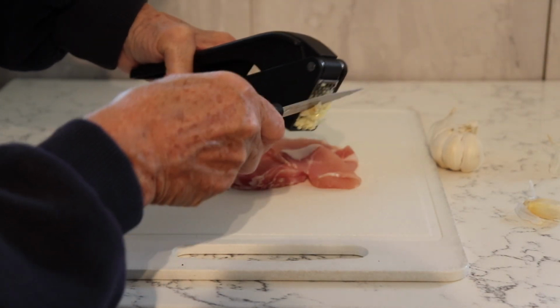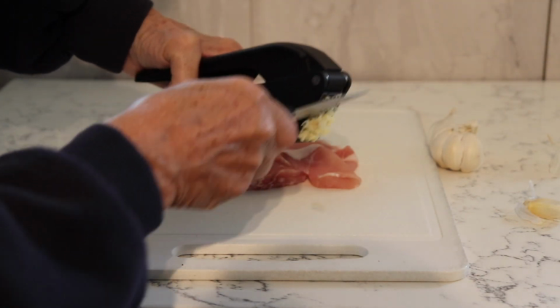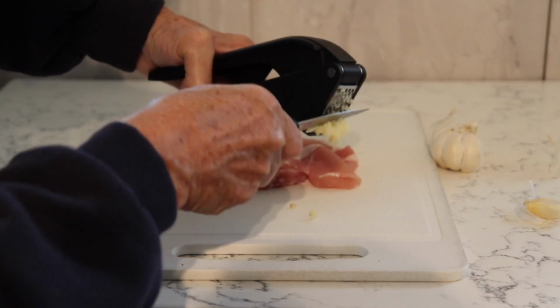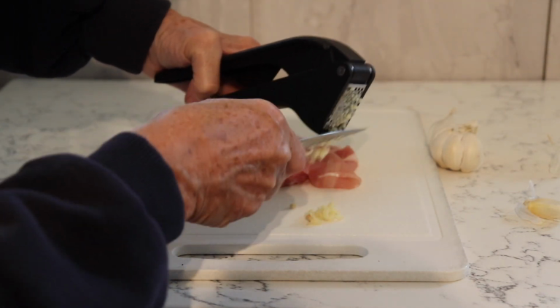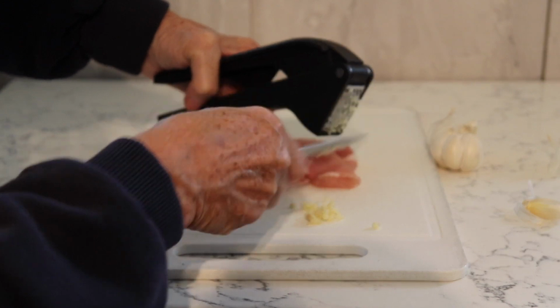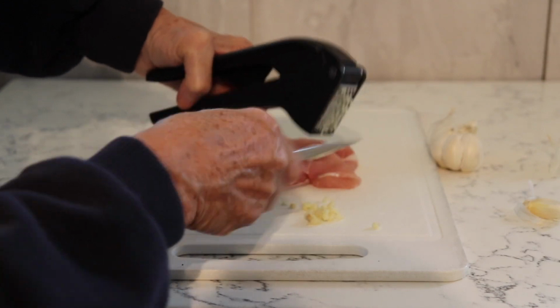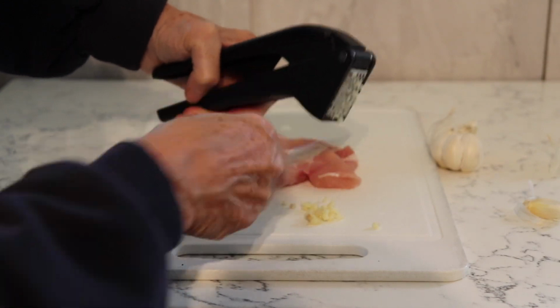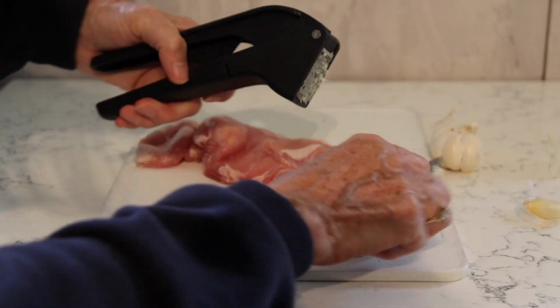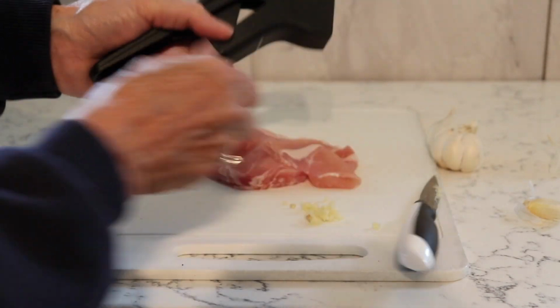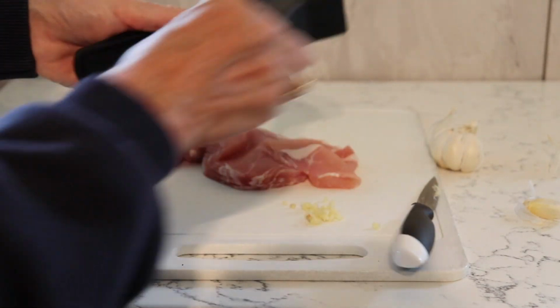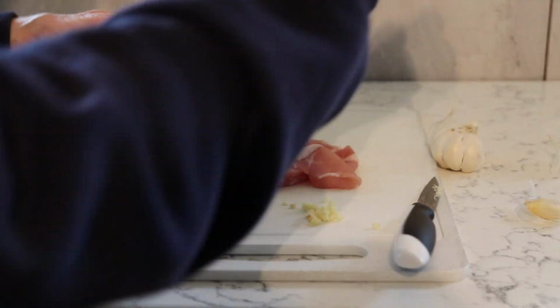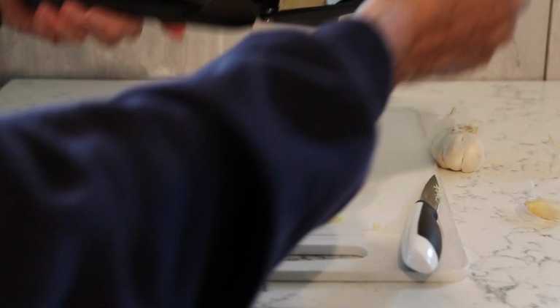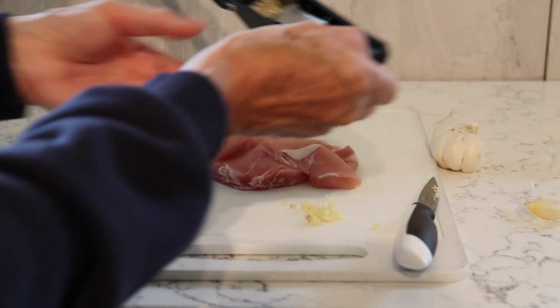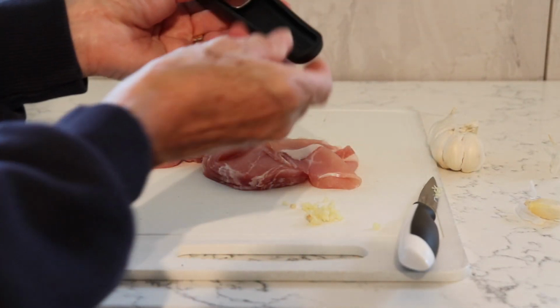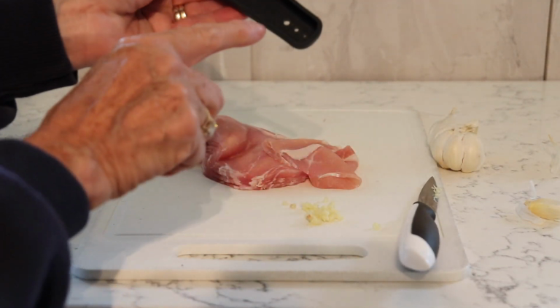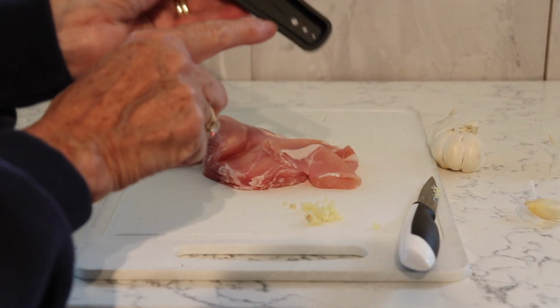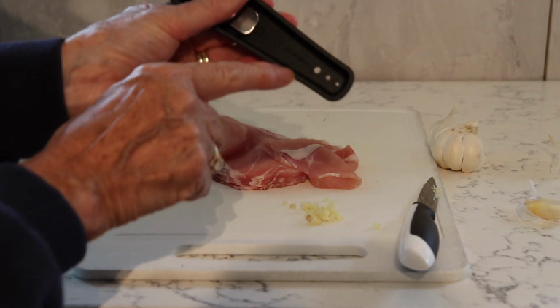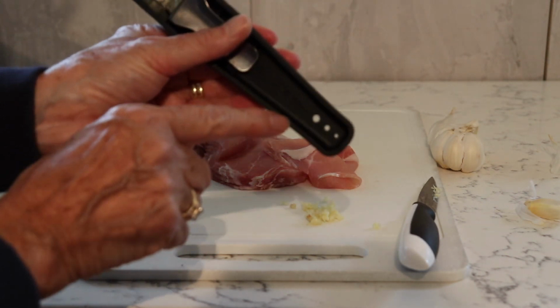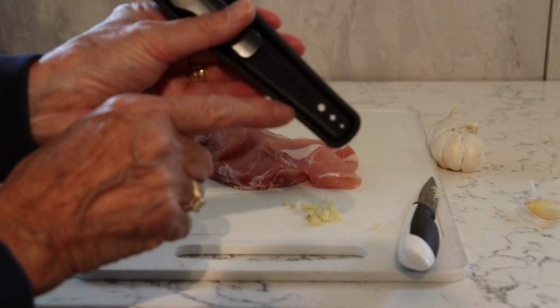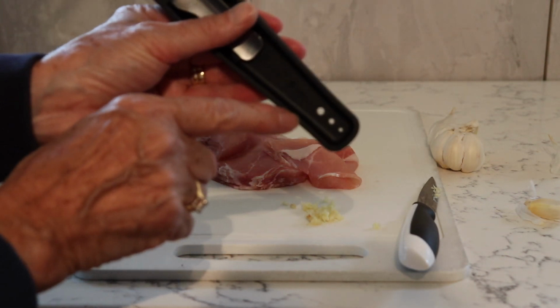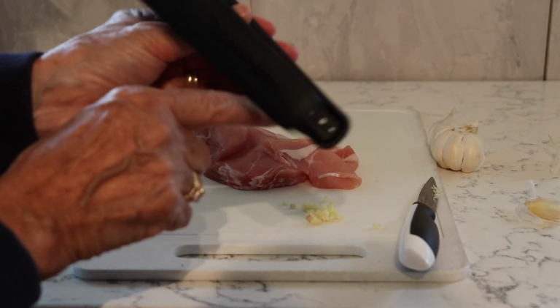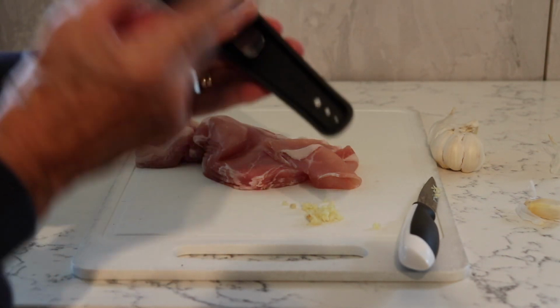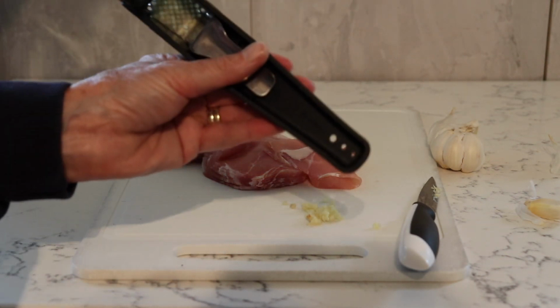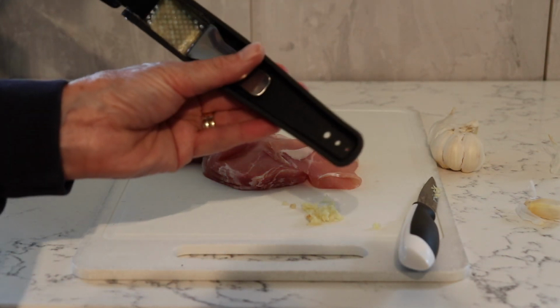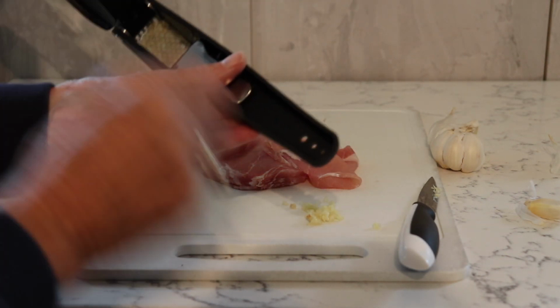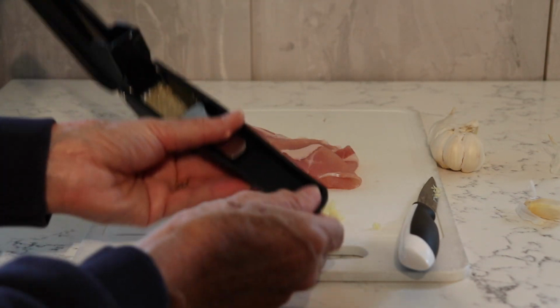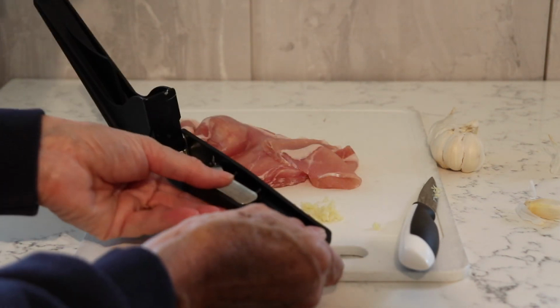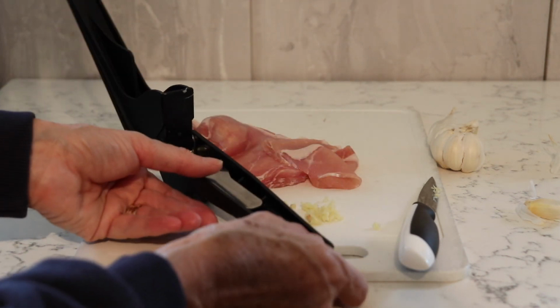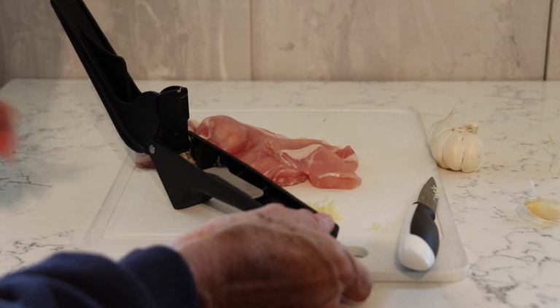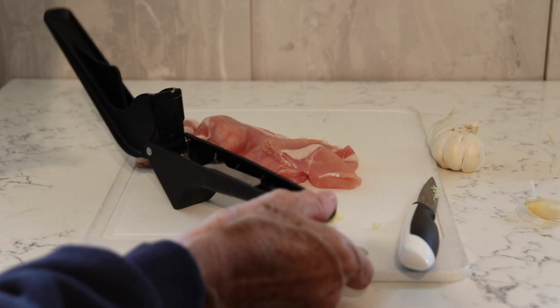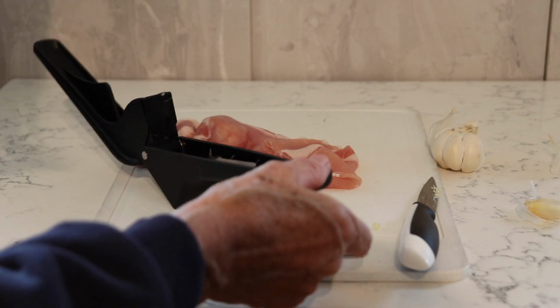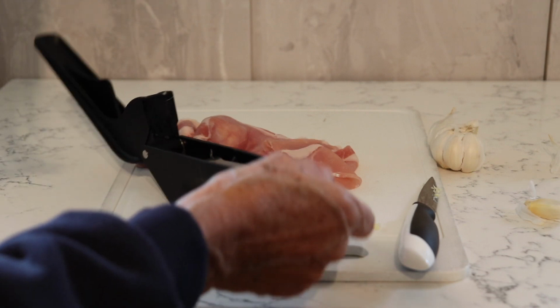But that isn't where it stops — it has another use too. In the handle there are some little holes, which you can probably just see there, and that's really useful for taking the leaves off your herbs.